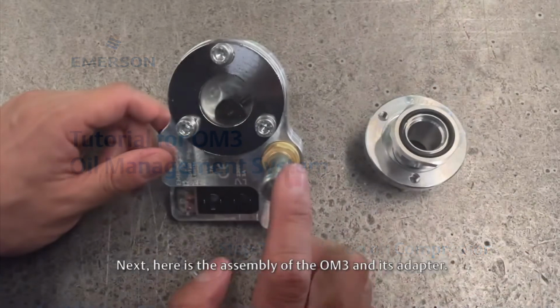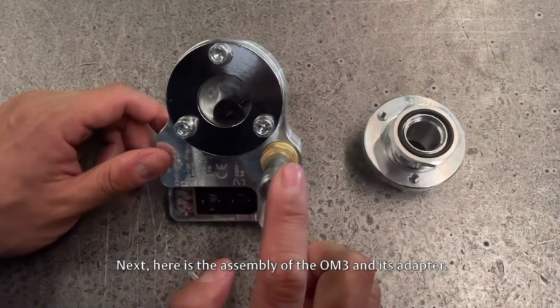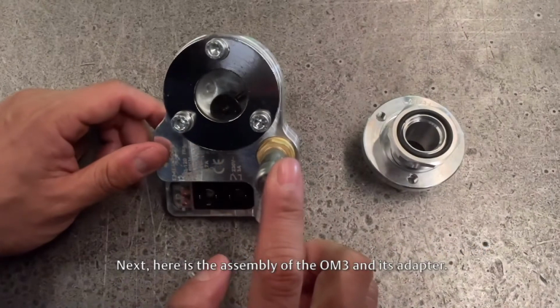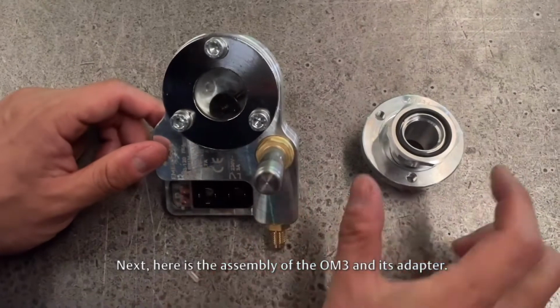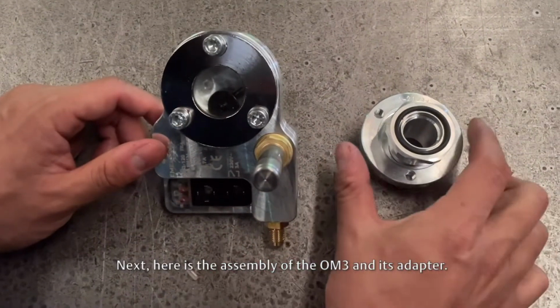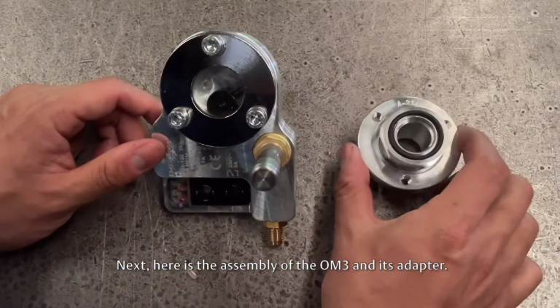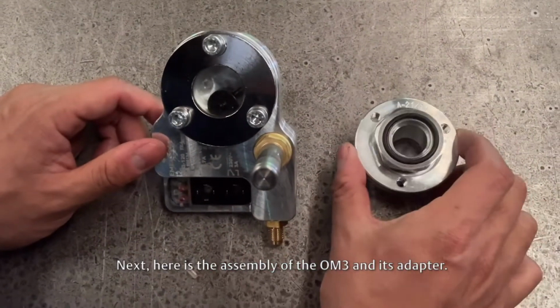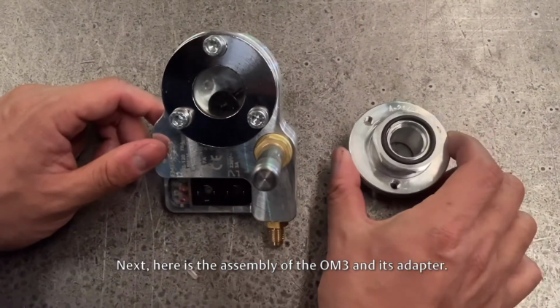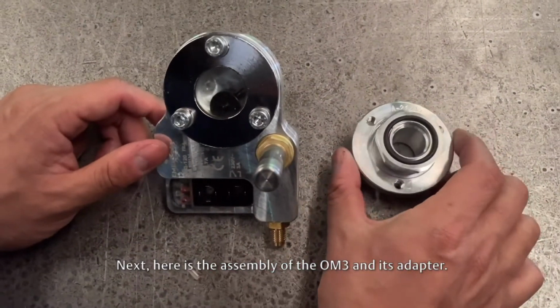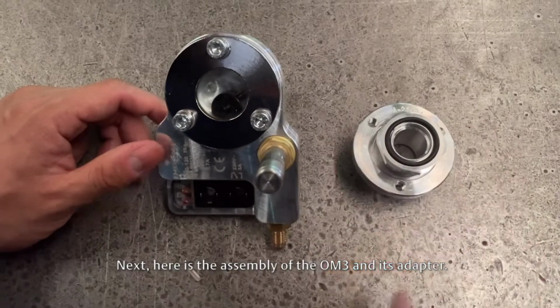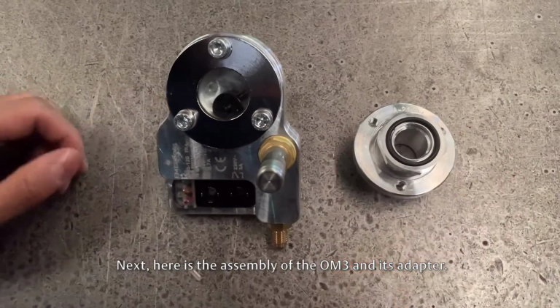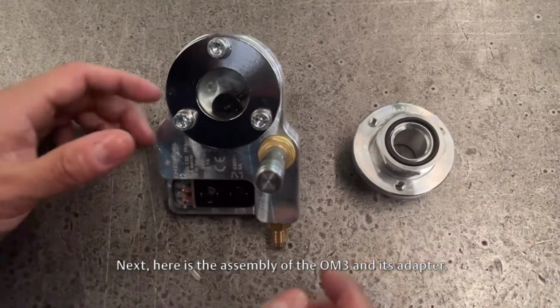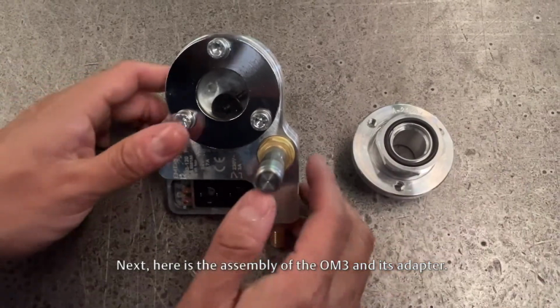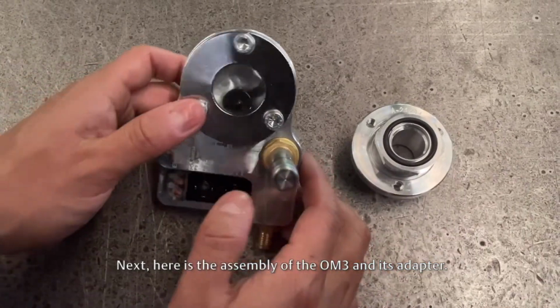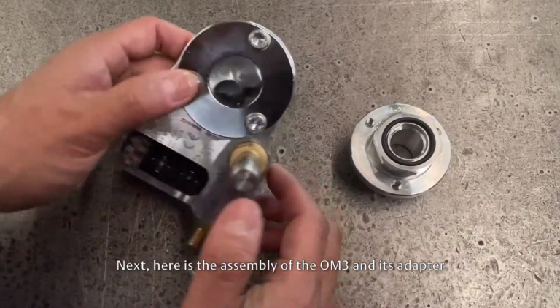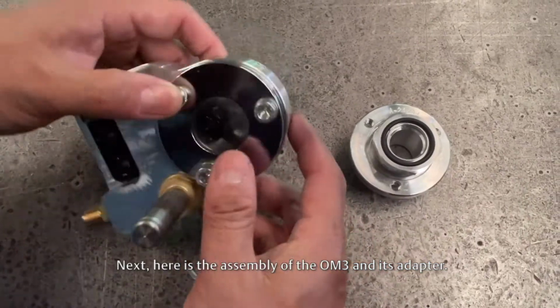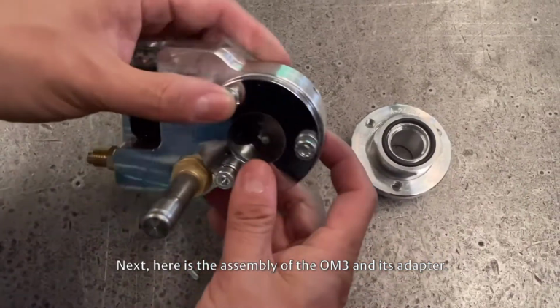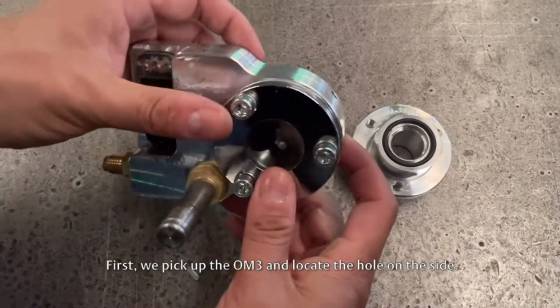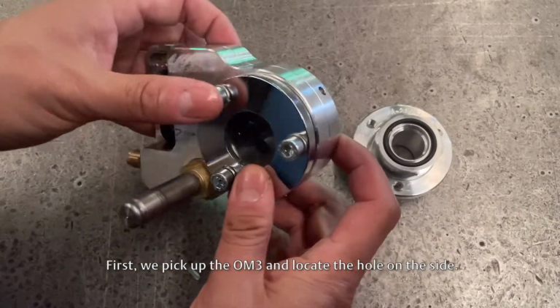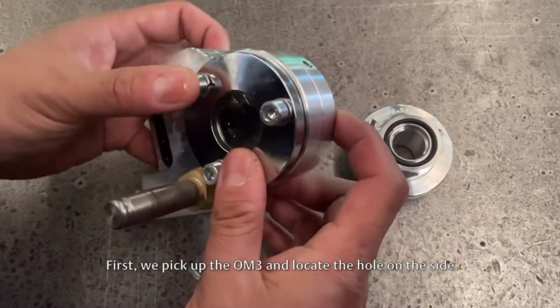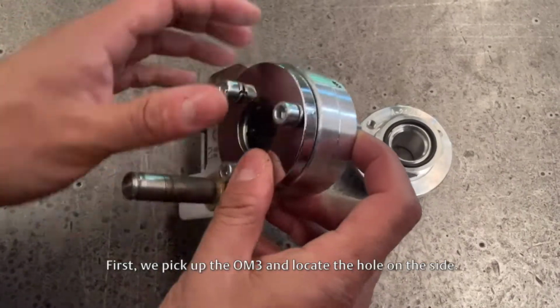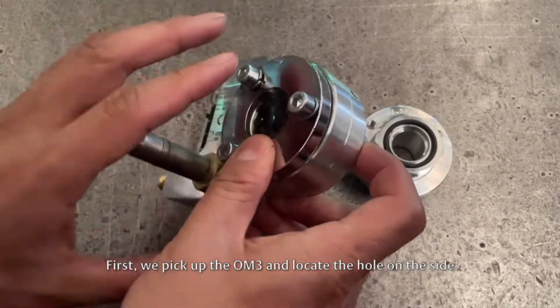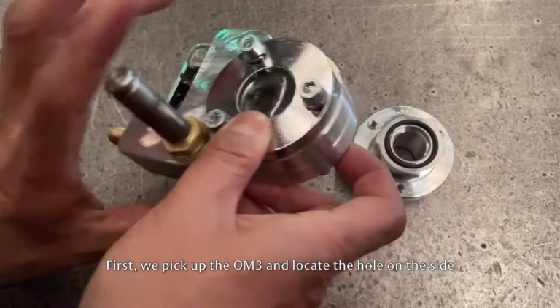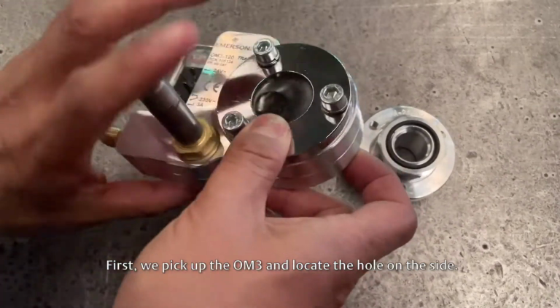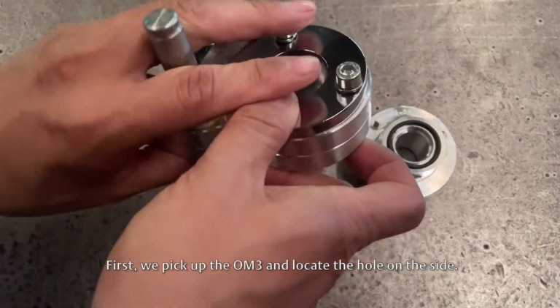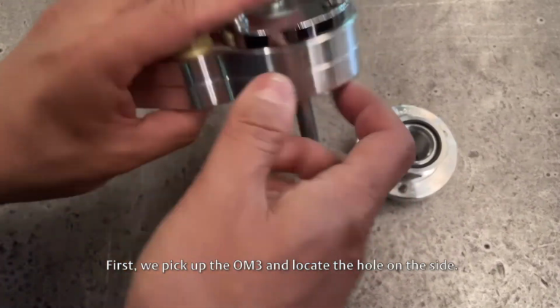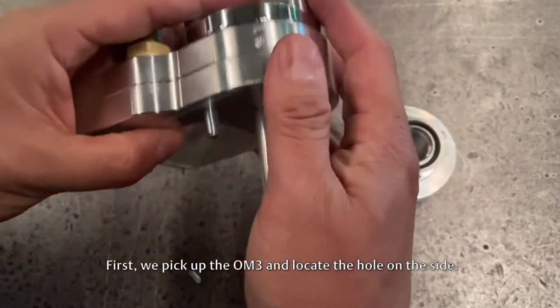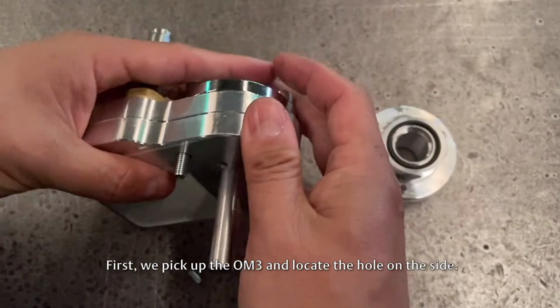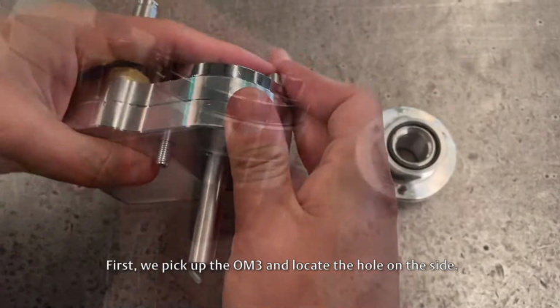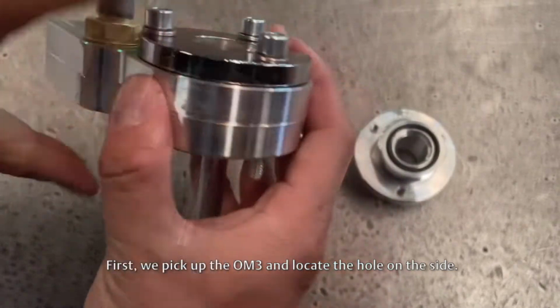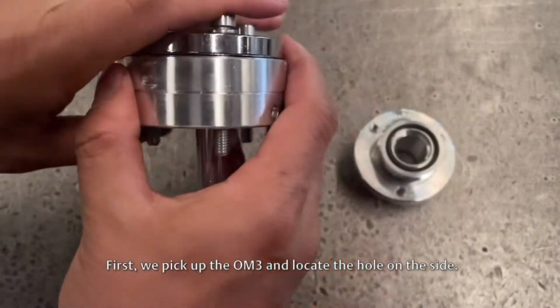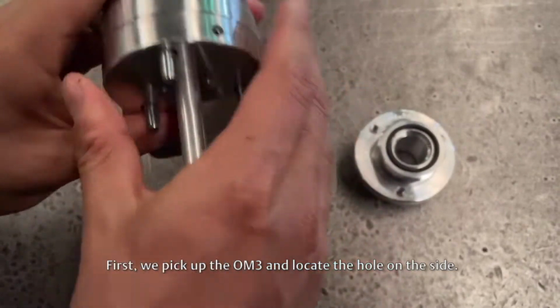Next, here is the assembly of the OM3 and its adapter. First, we pick up the OM3 and locate the hole on the side.